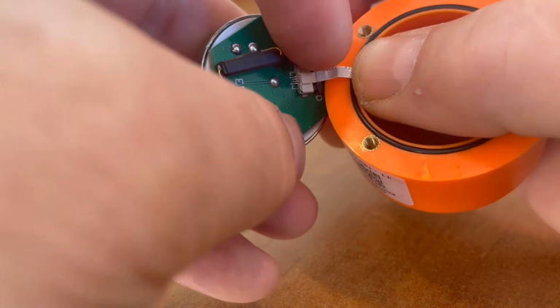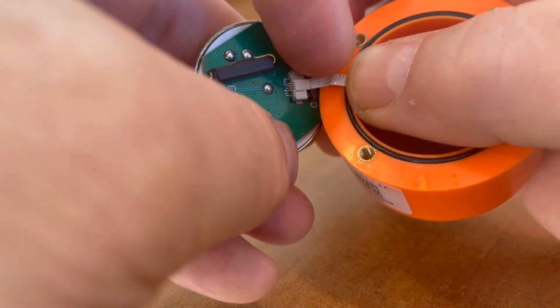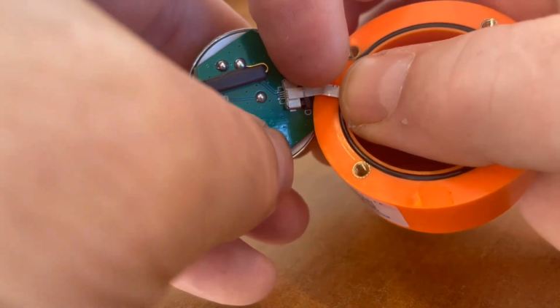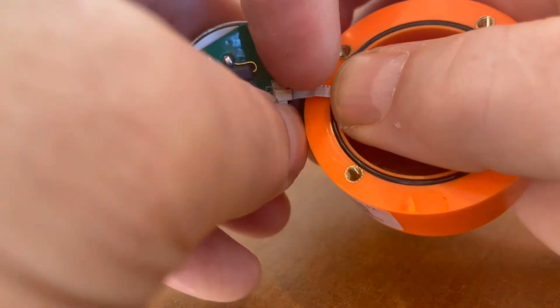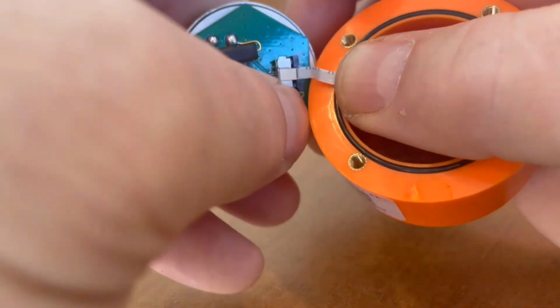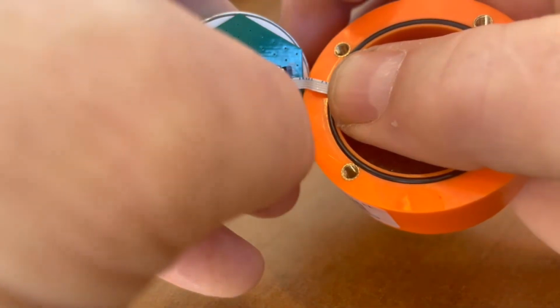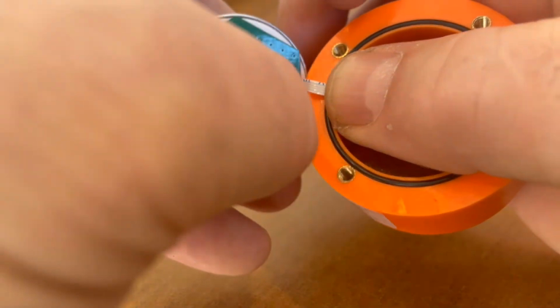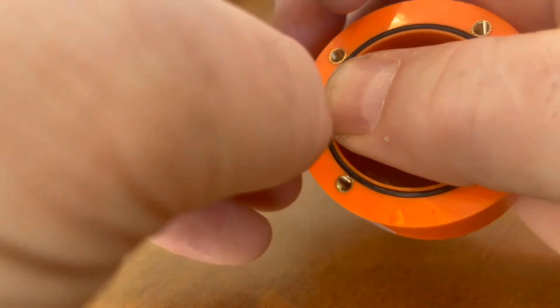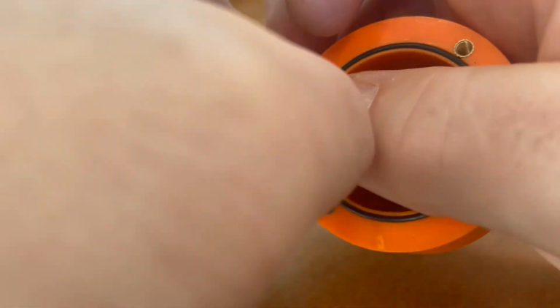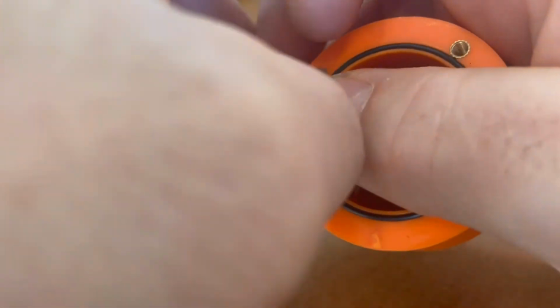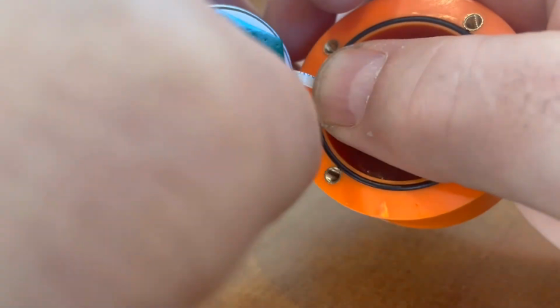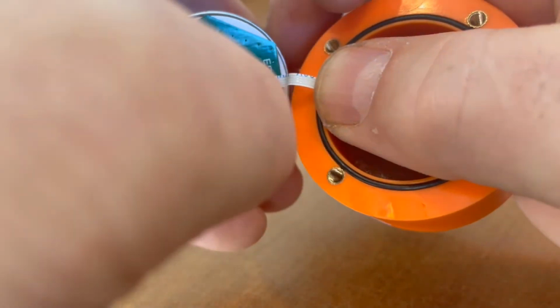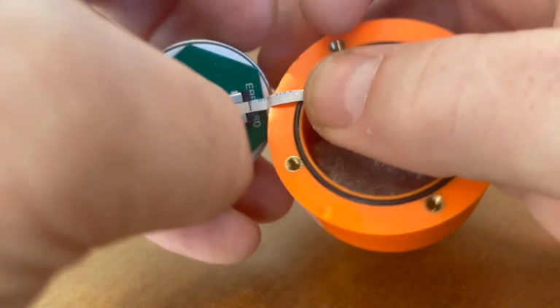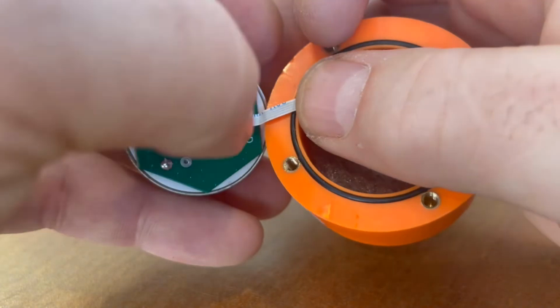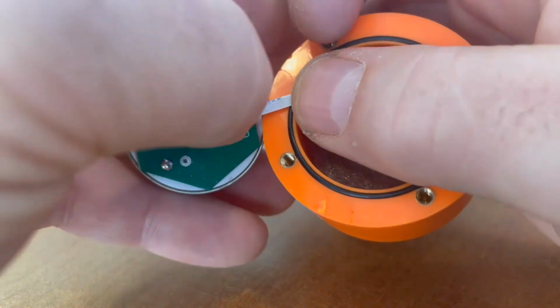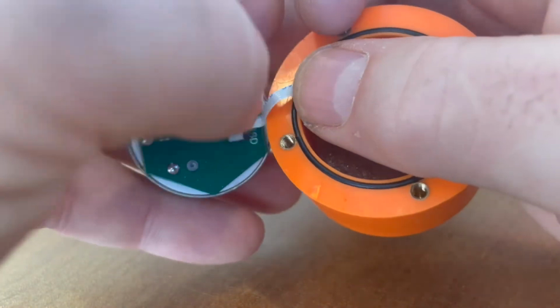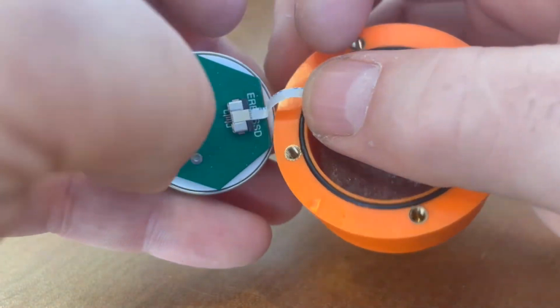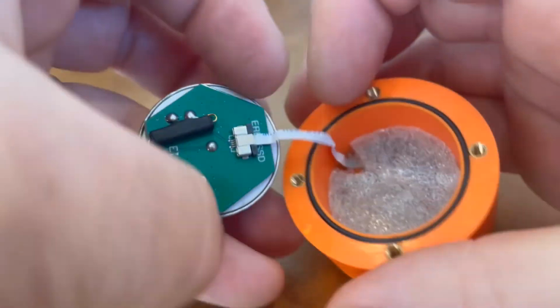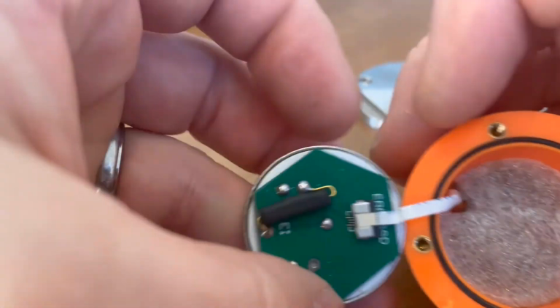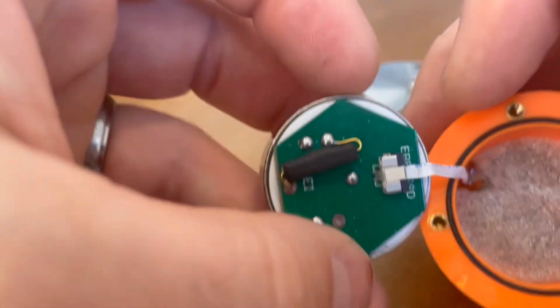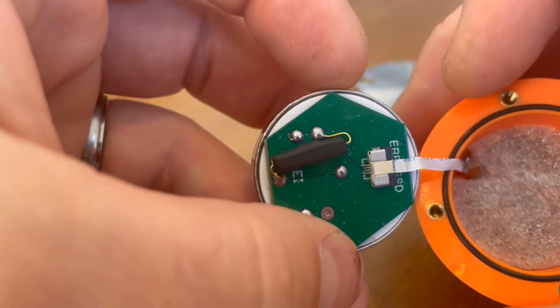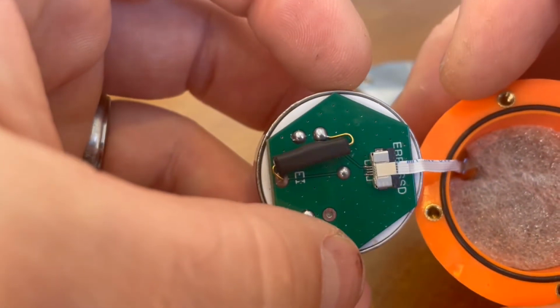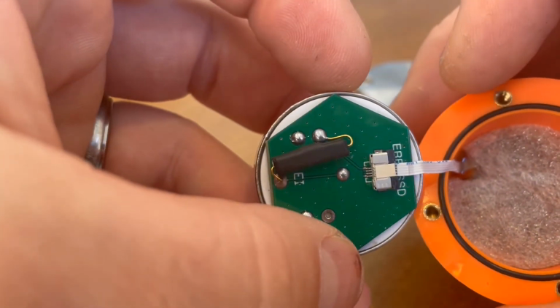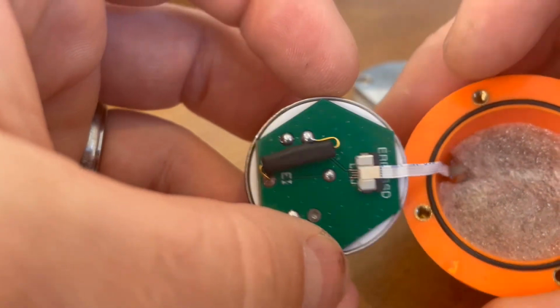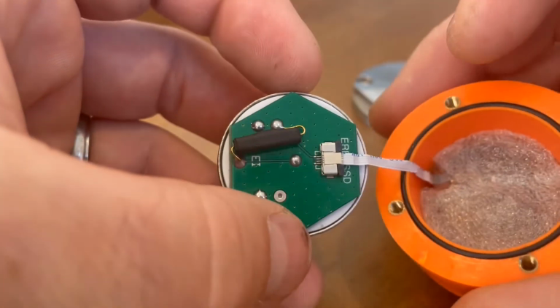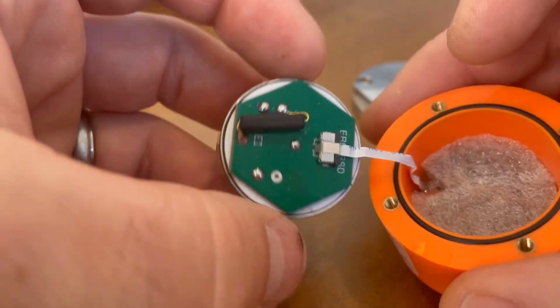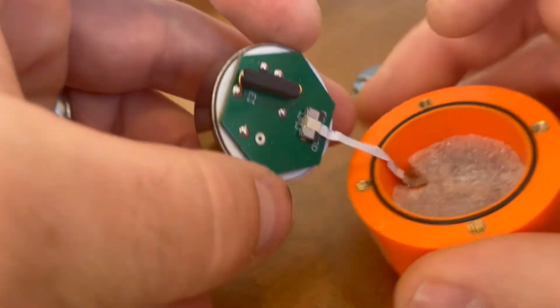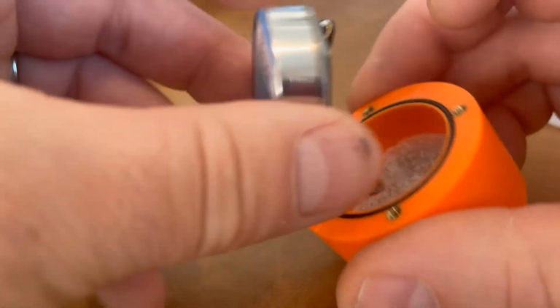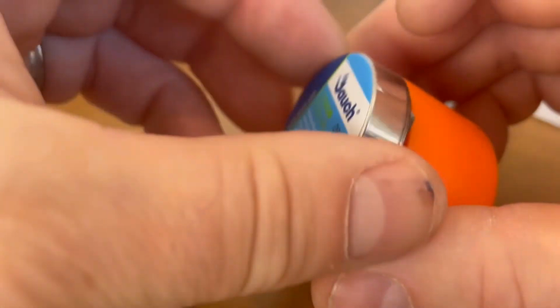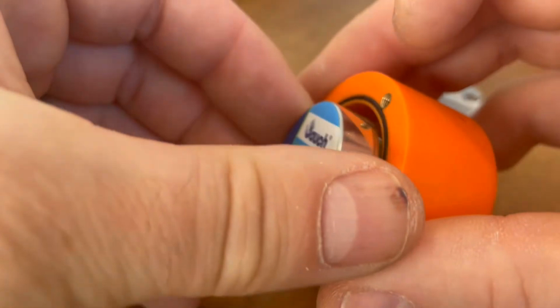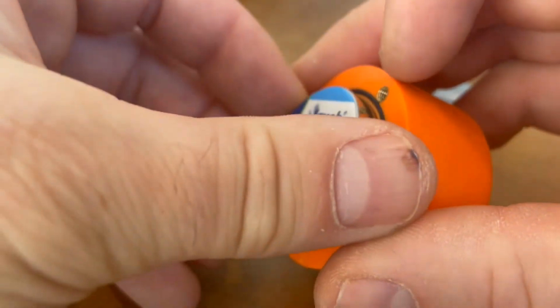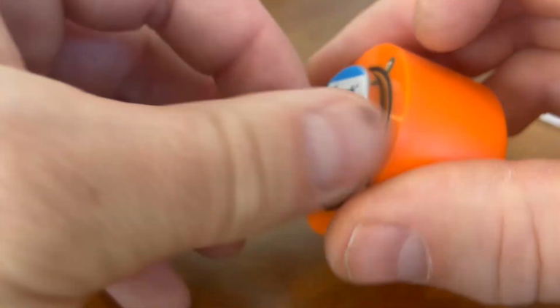Once the ribbon cable is fully inserted, push the ribbon cable compression clips back in fully, and your battery has been changed.